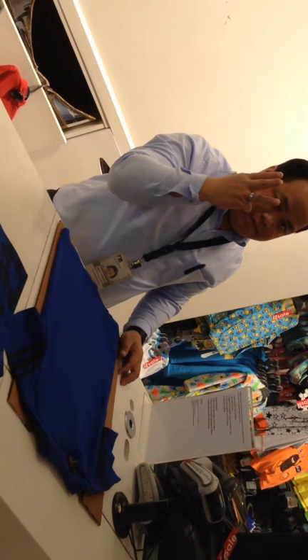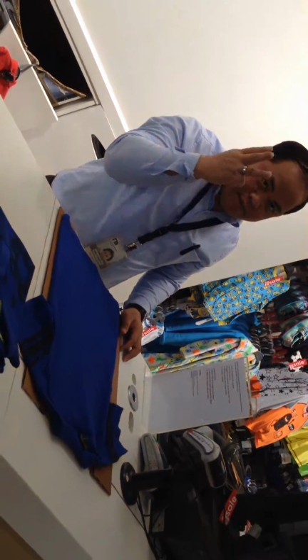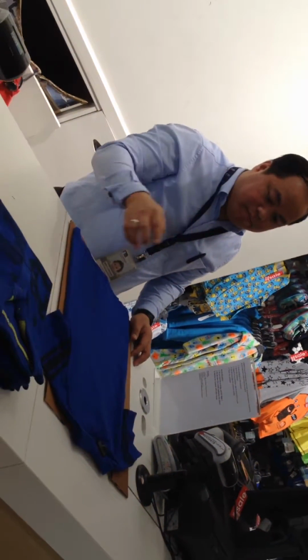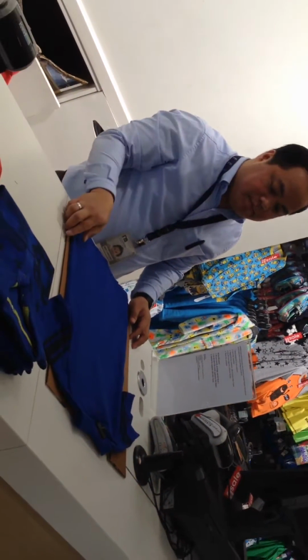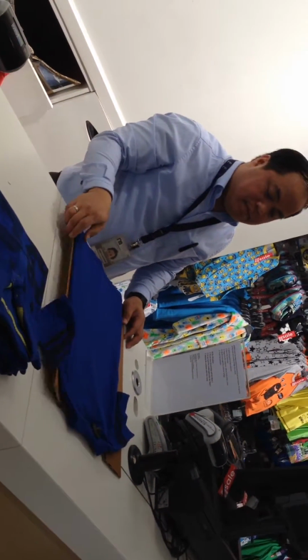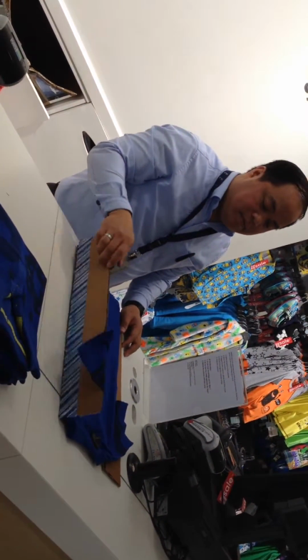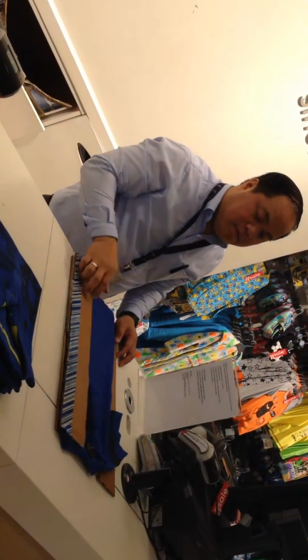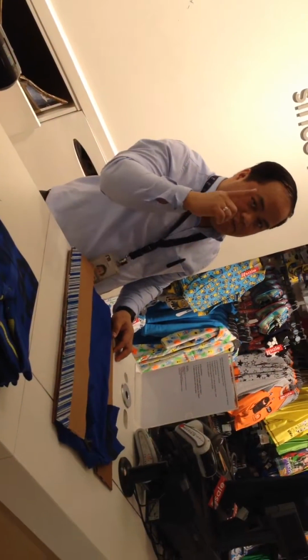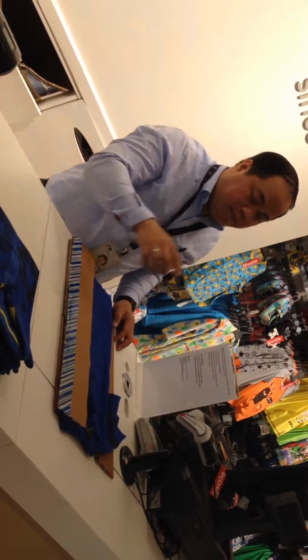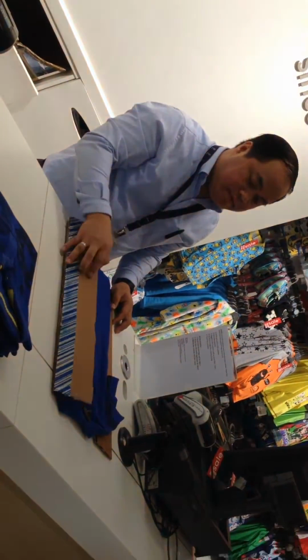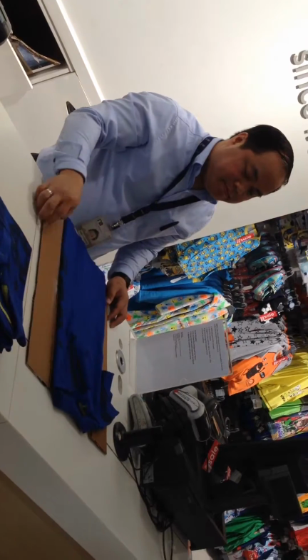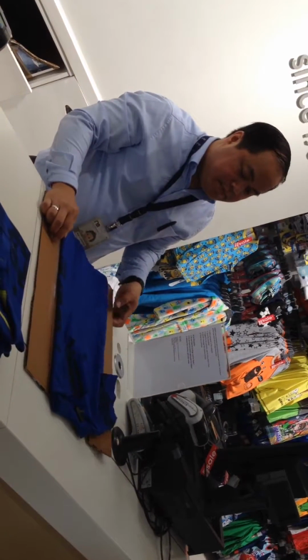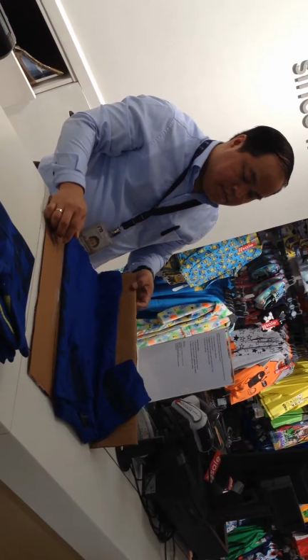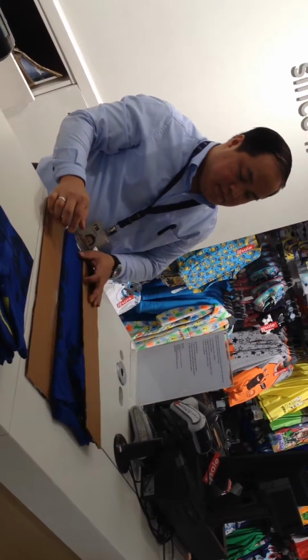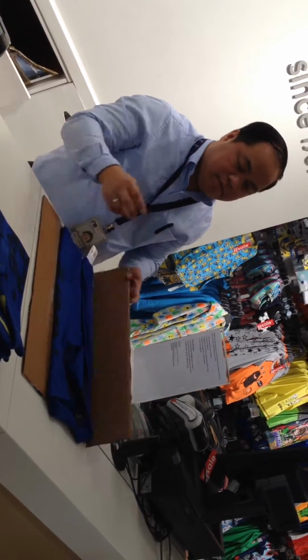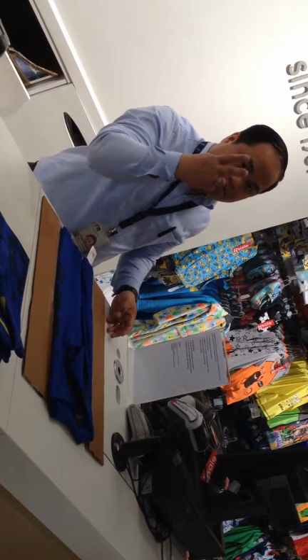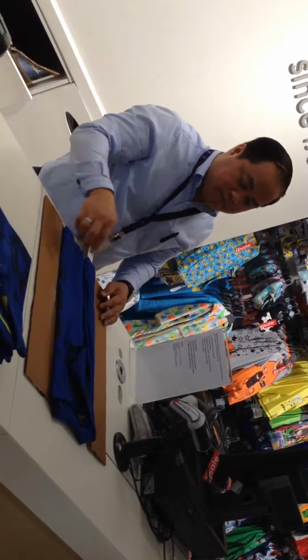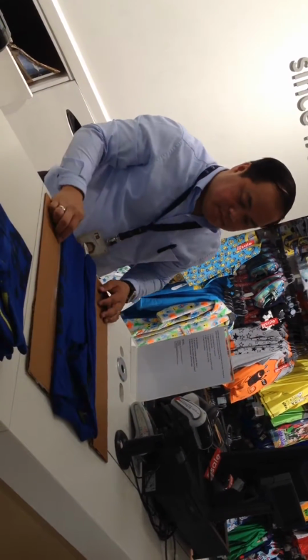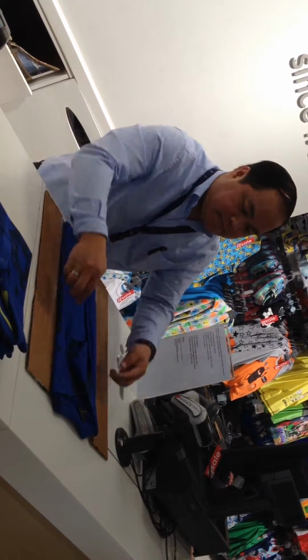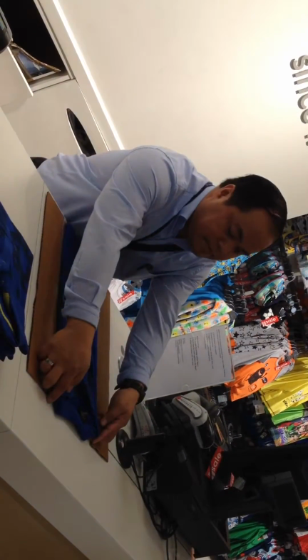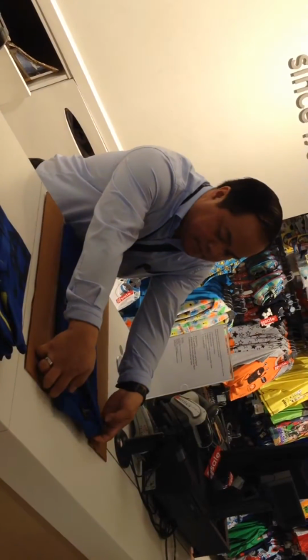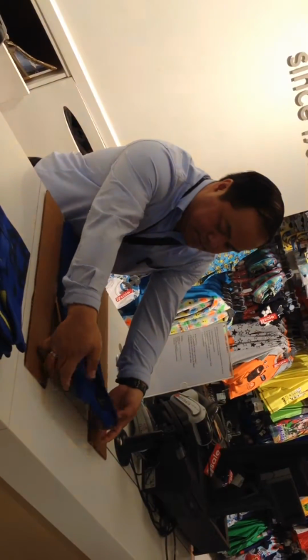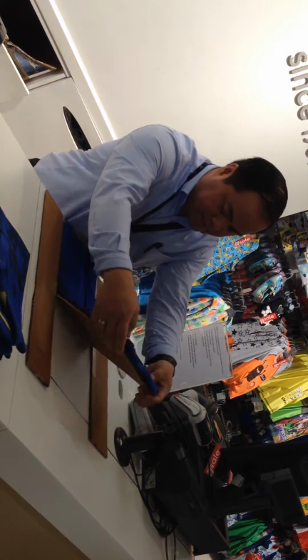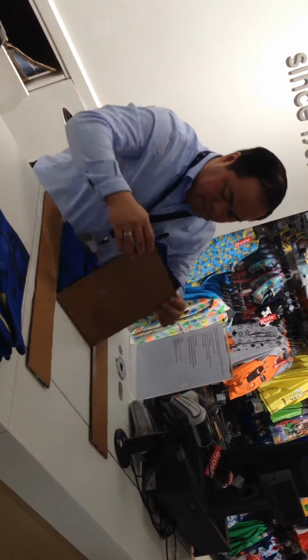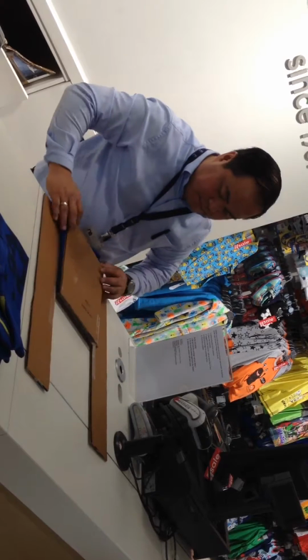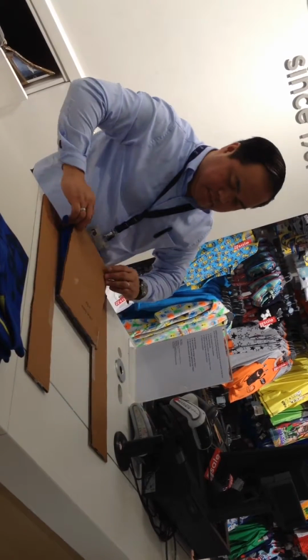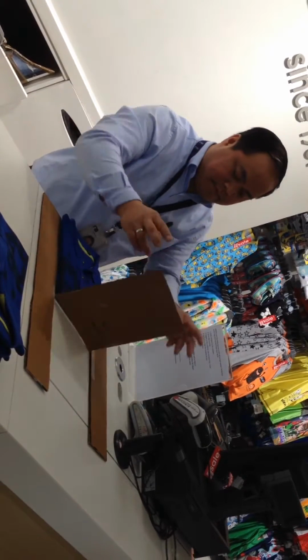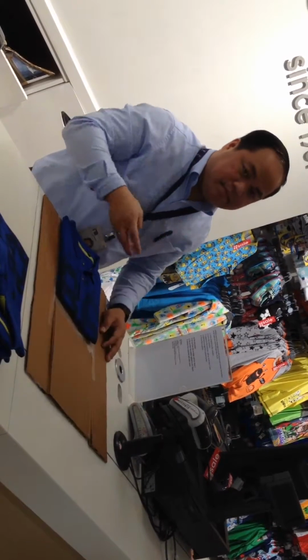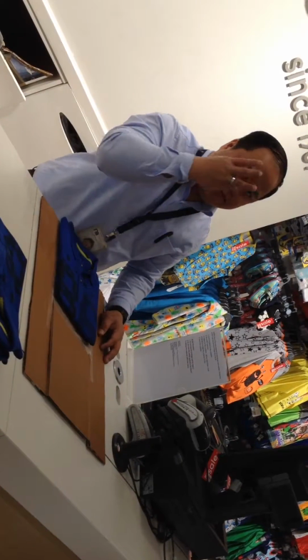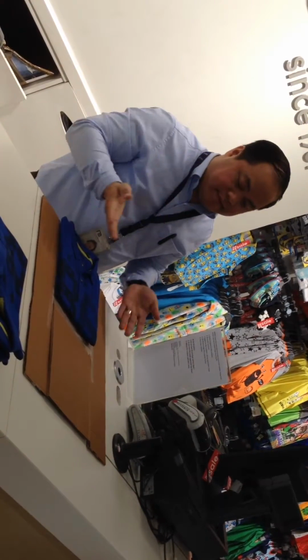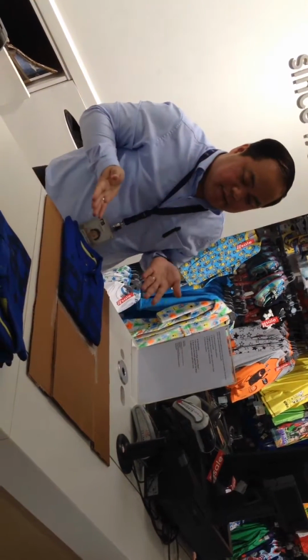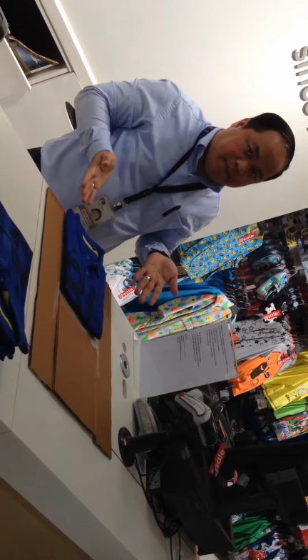Three moves. One move. Two. Three. Look what happened.